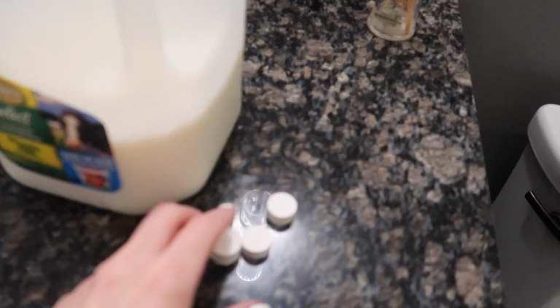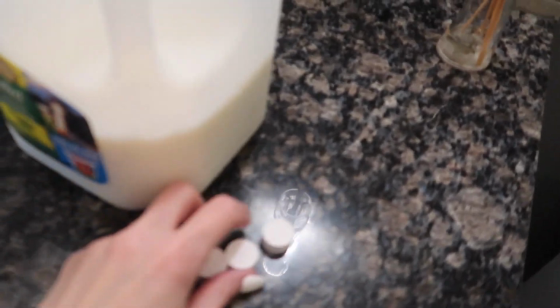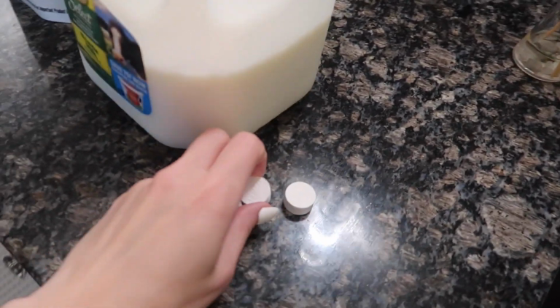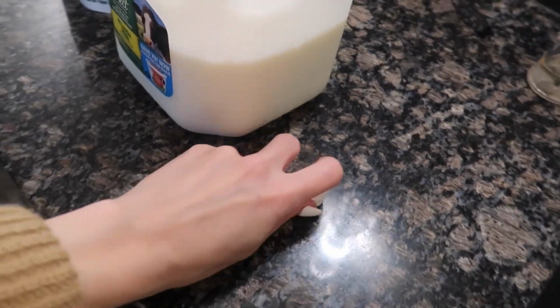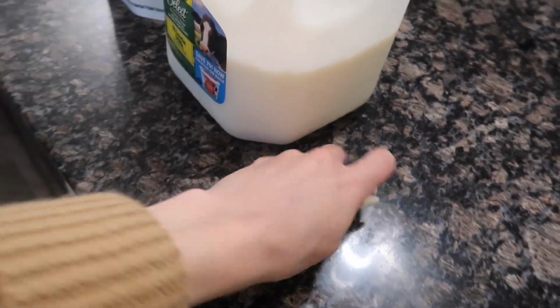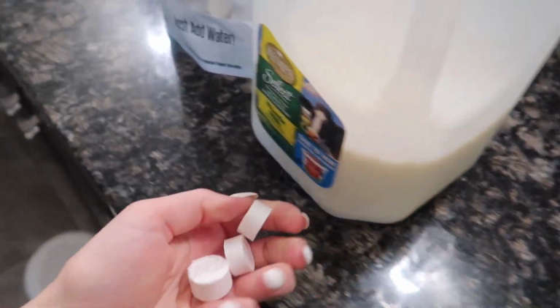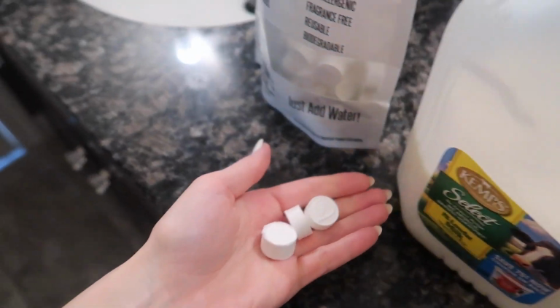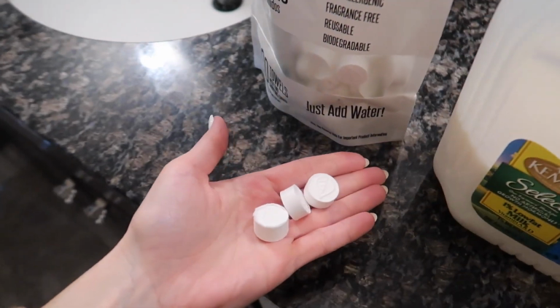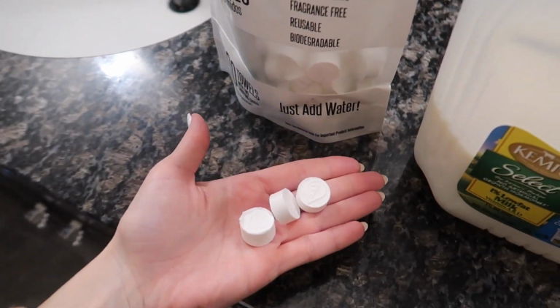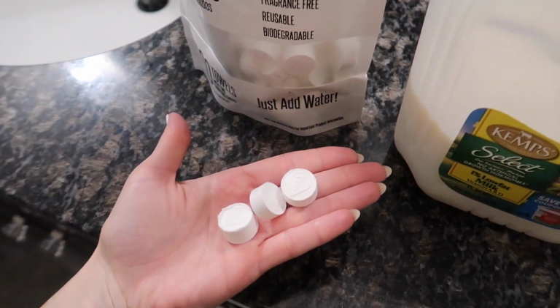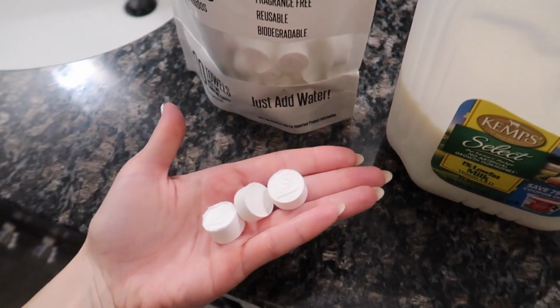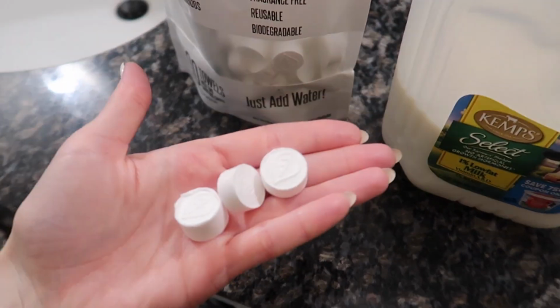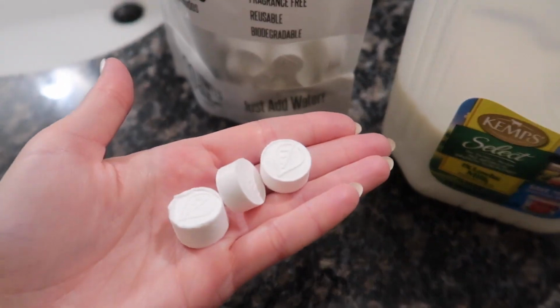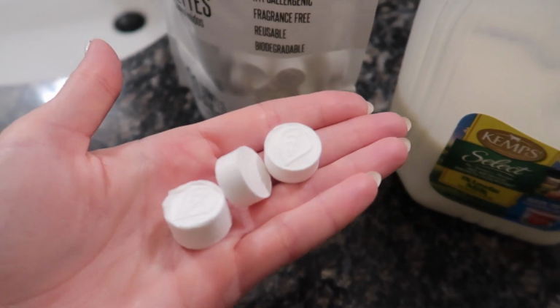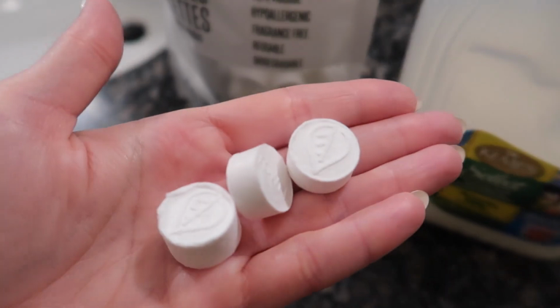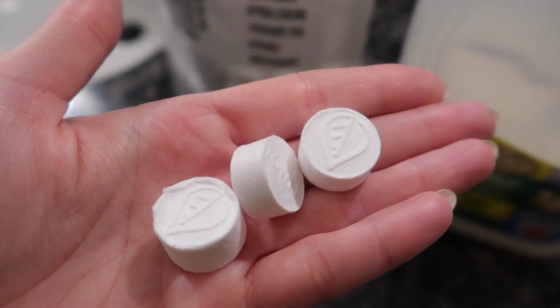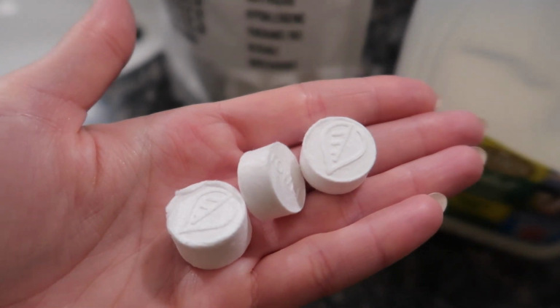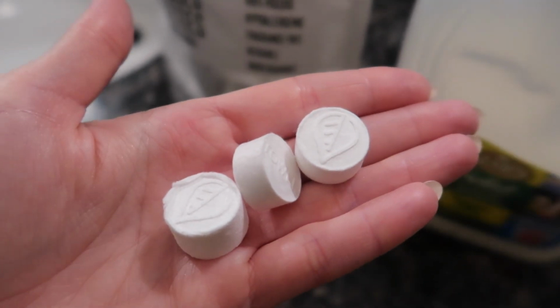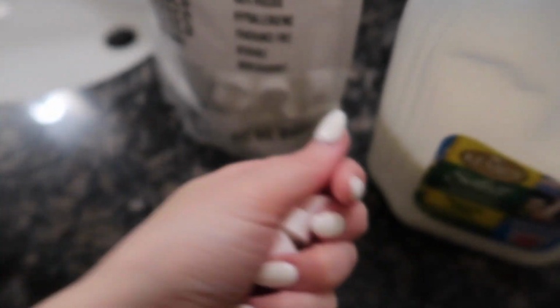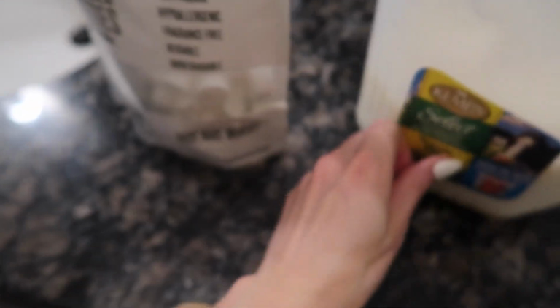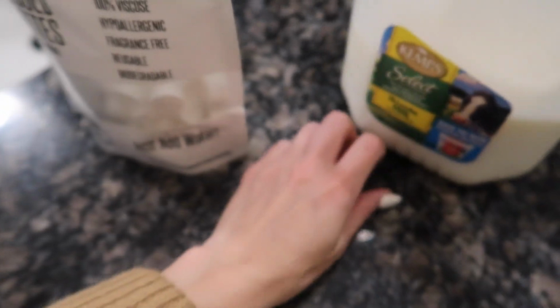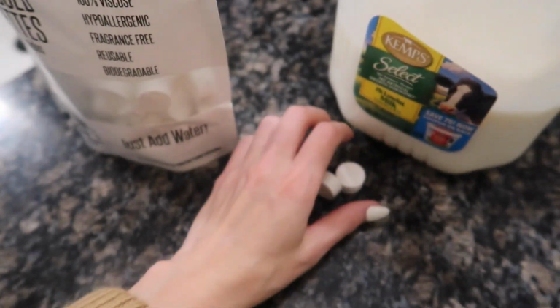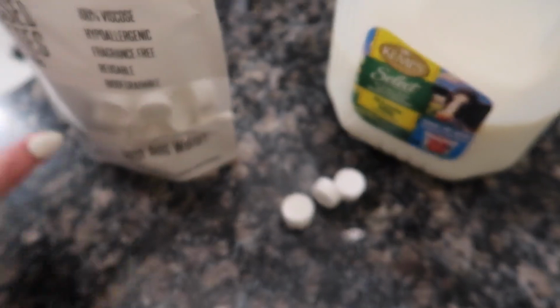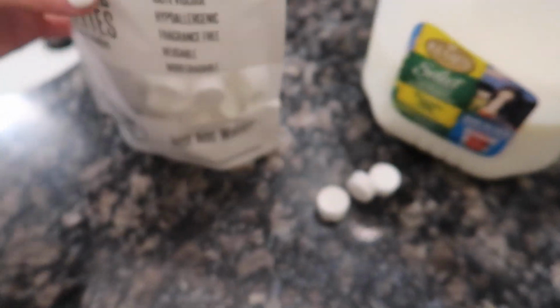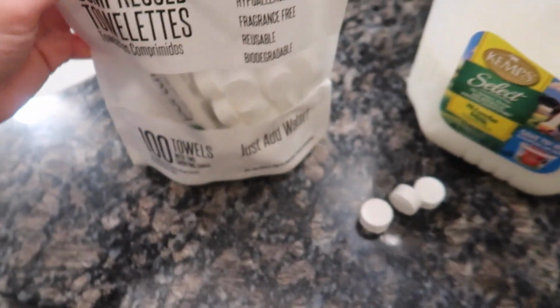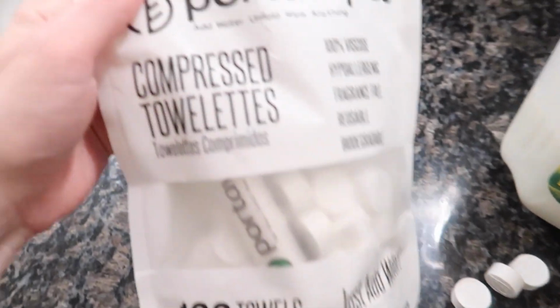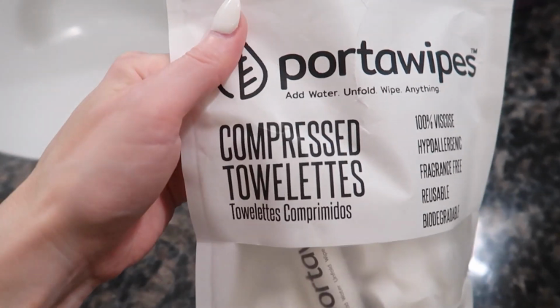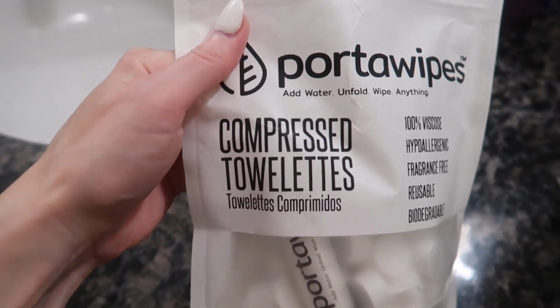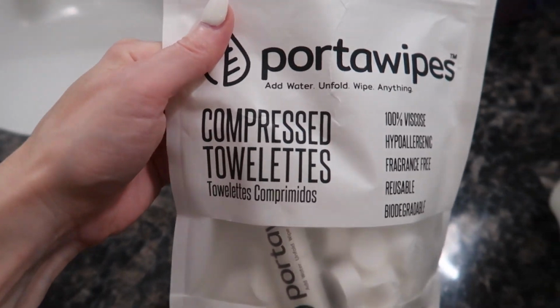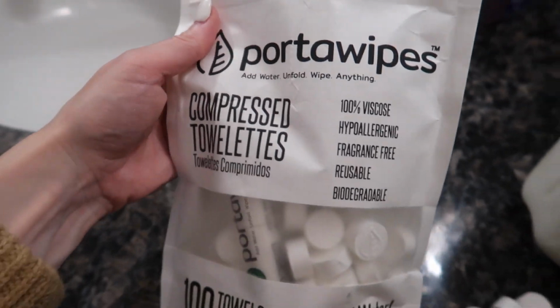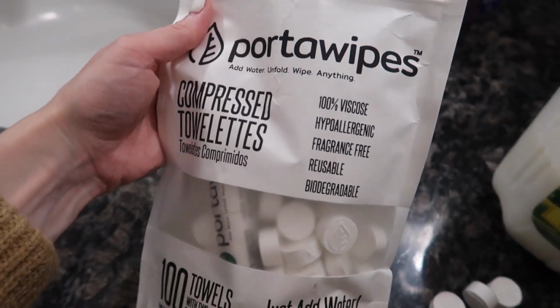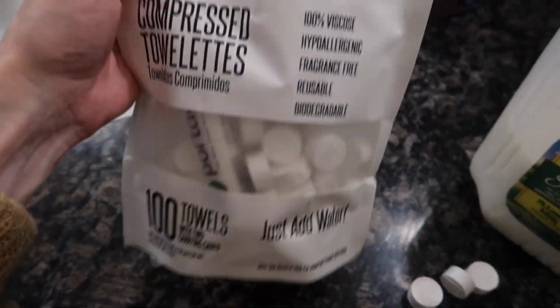I want to show you a little something. Look at these — are these not fun and cool? Can you guess what they are? You can certainly use them for this particular hack. They're compressed towelettes.